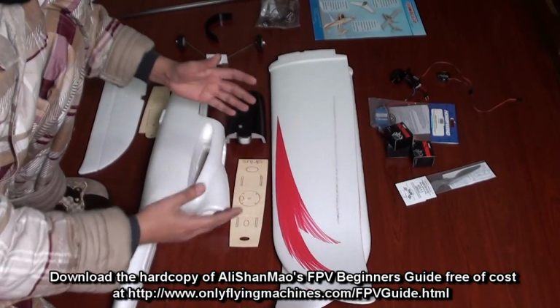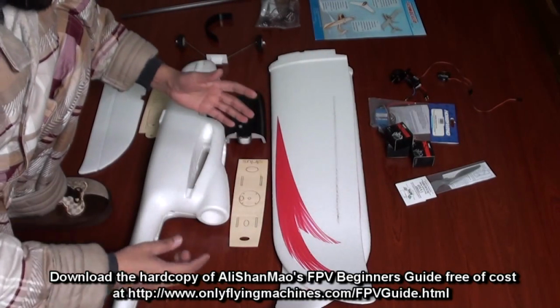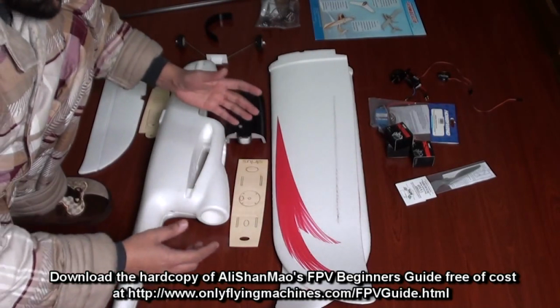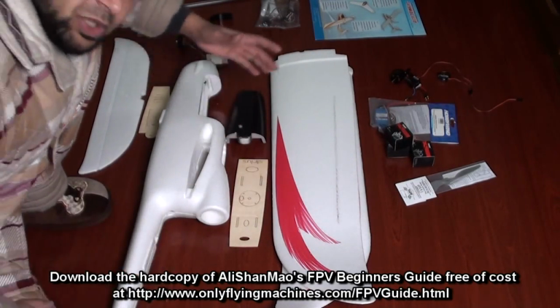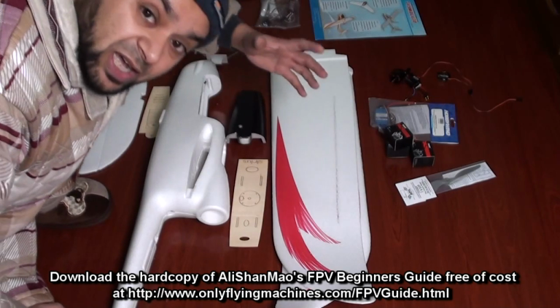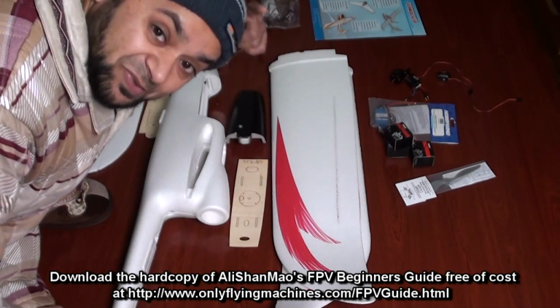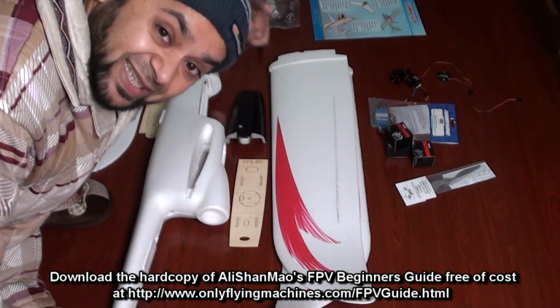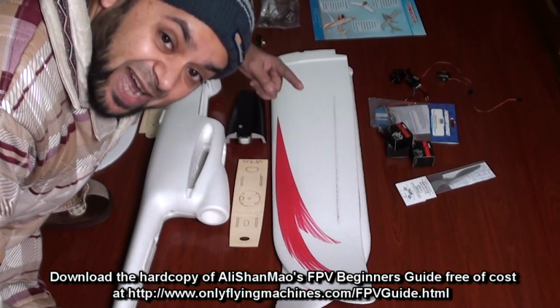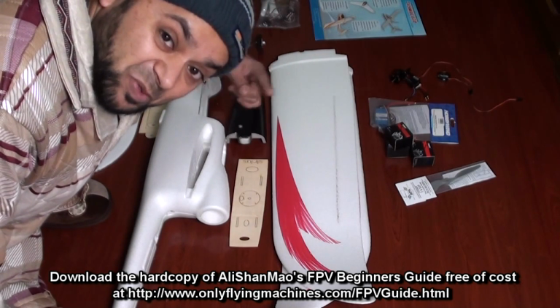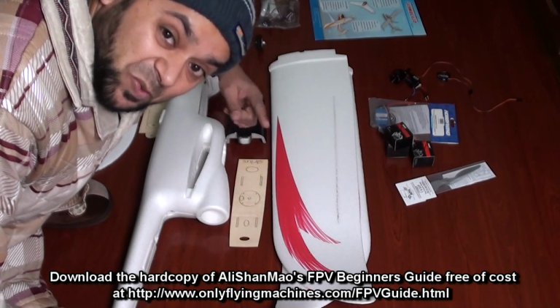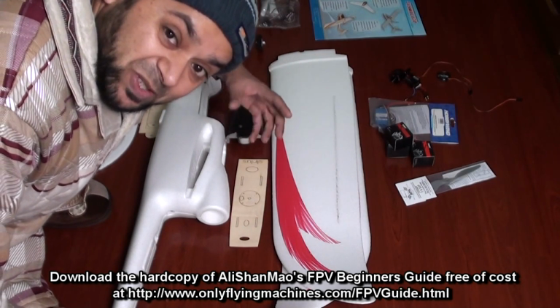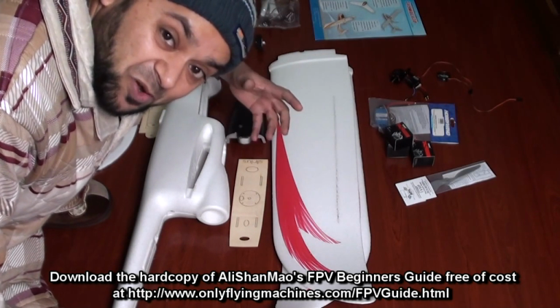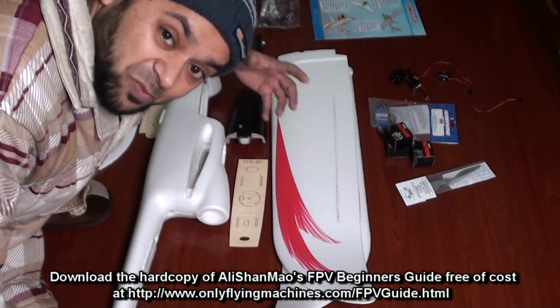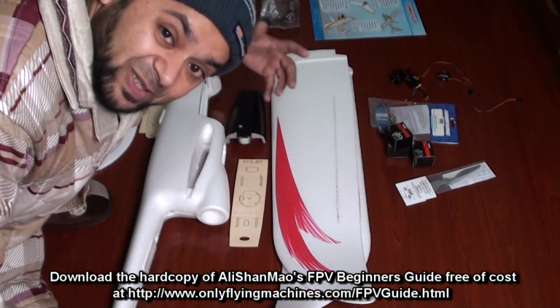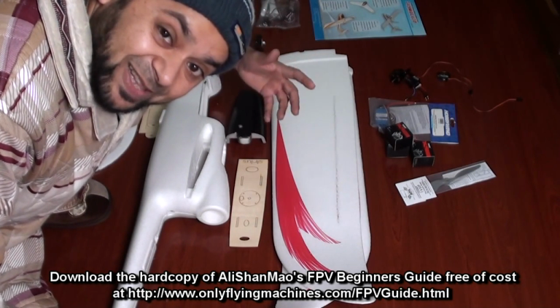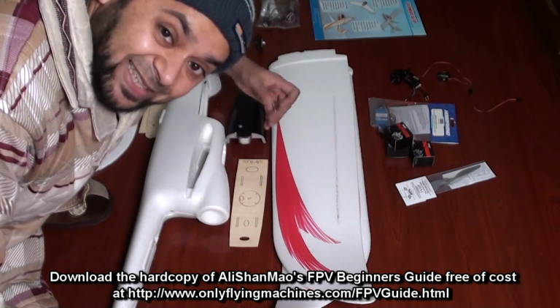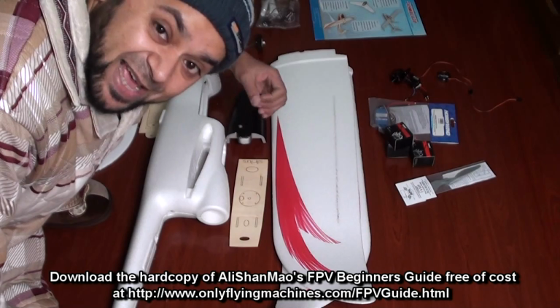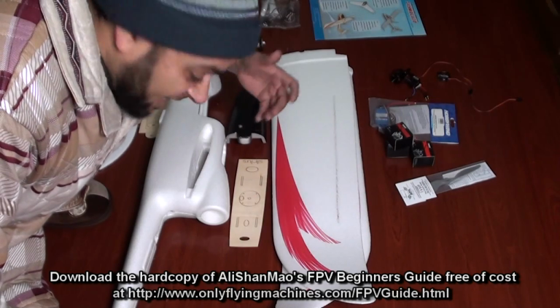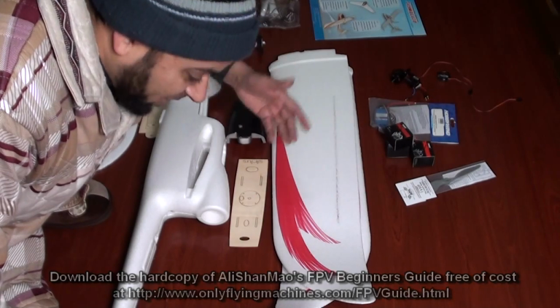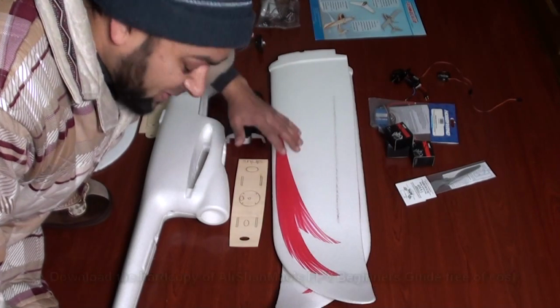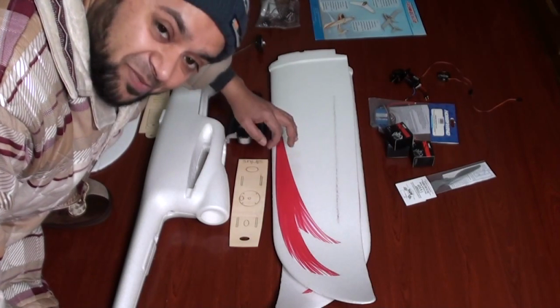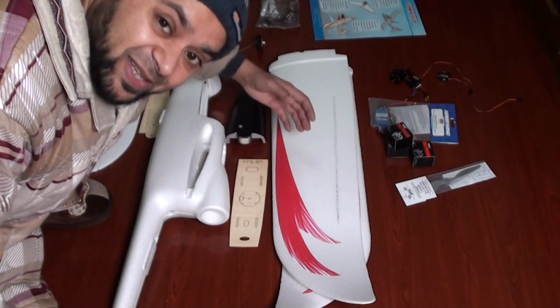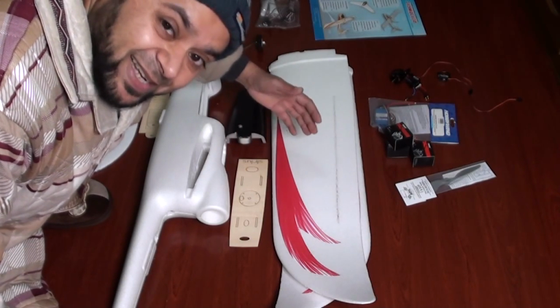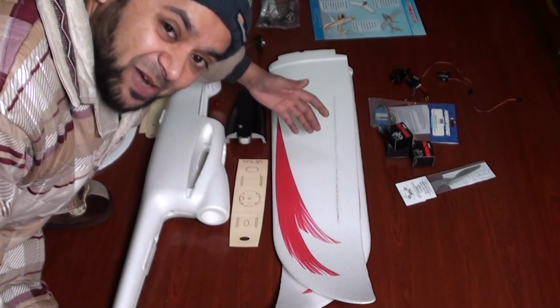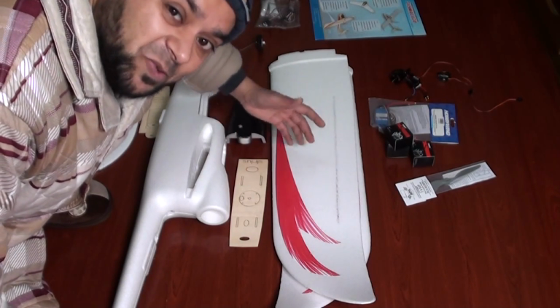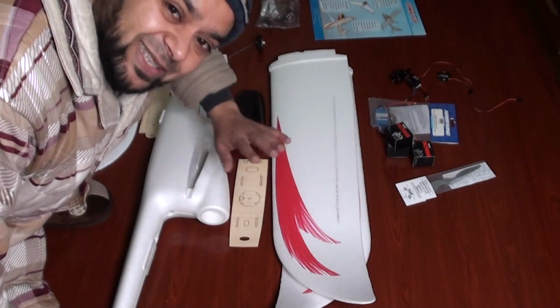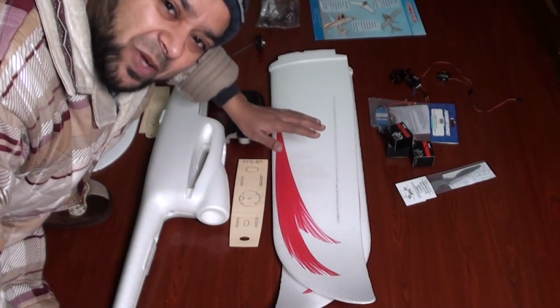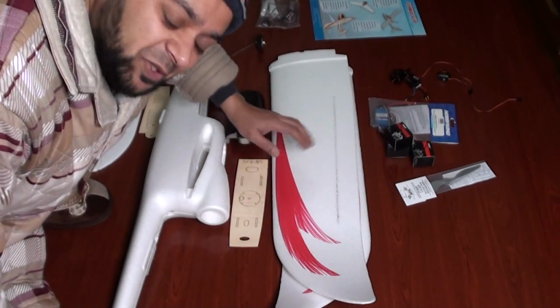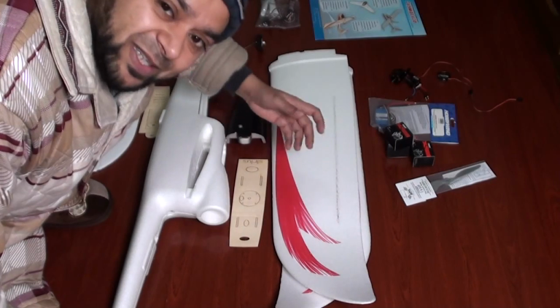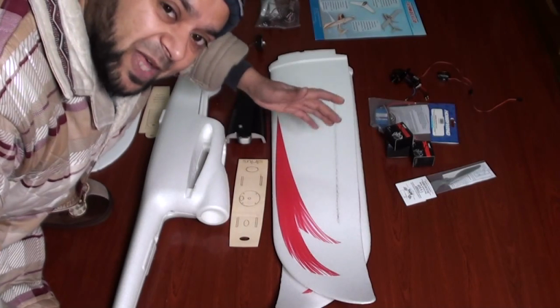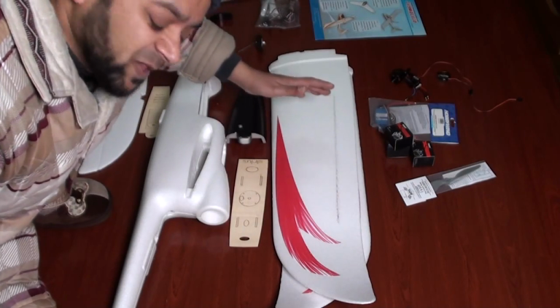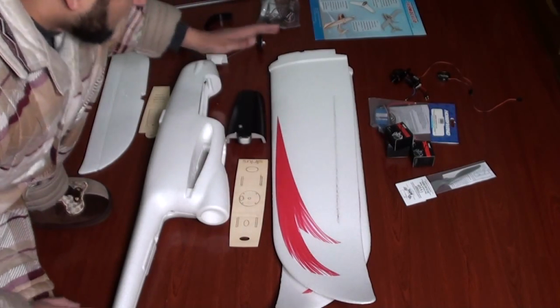I used to be a really terrible solder job performer, and I learned when I started doing FPV. Now my soldering is okay, so basically you can actually learn to do that.